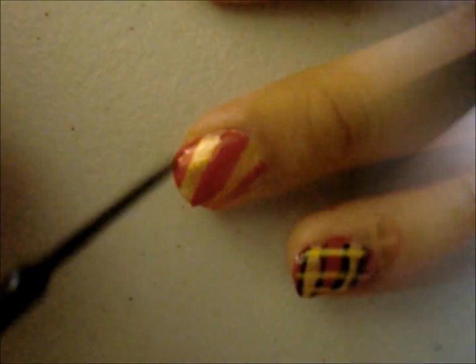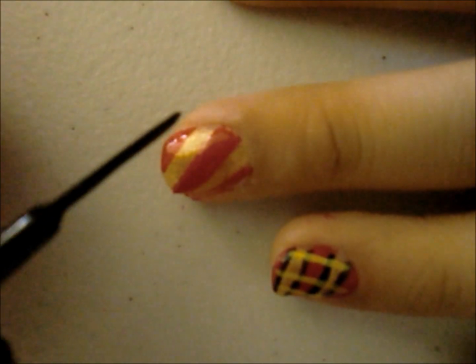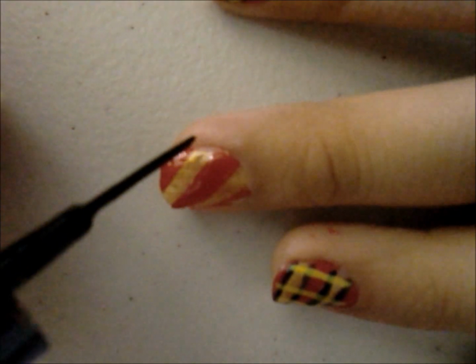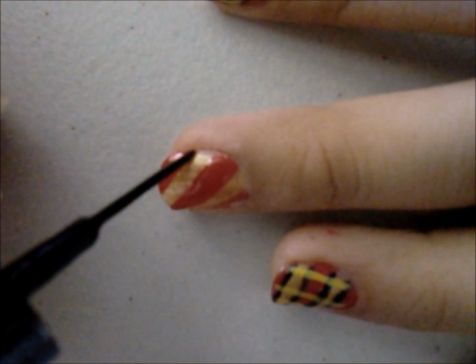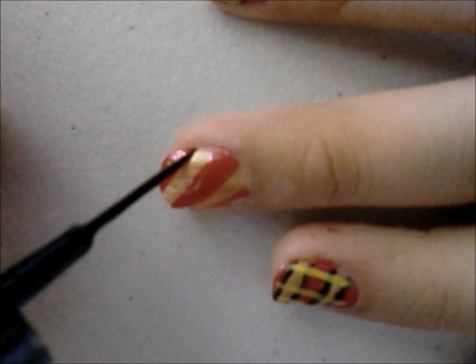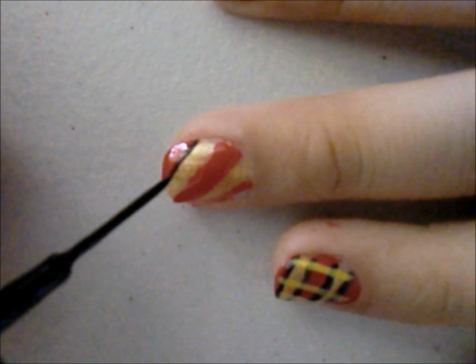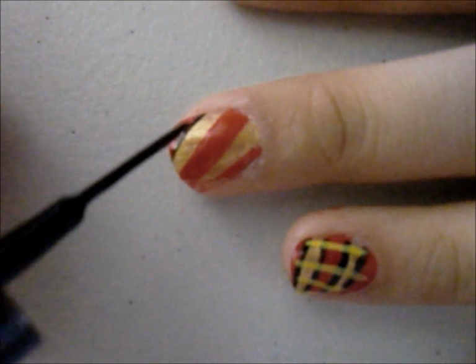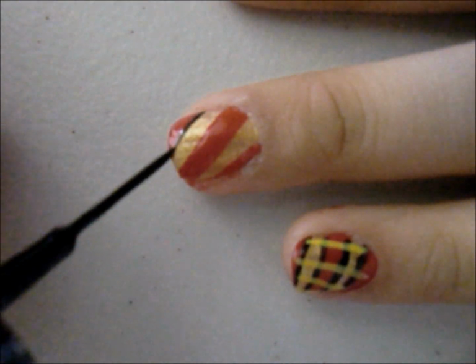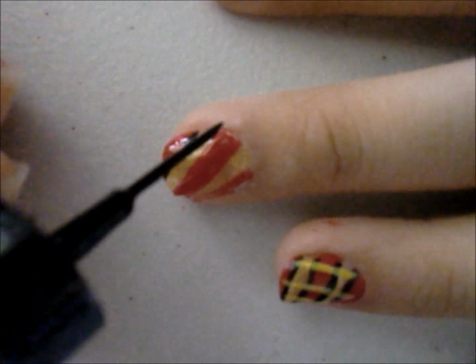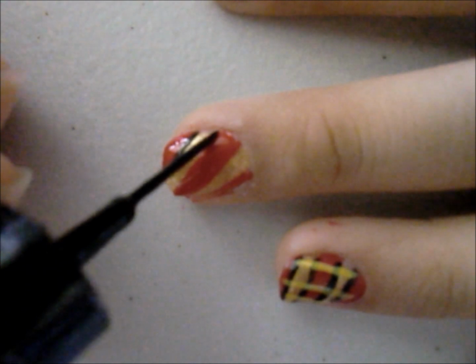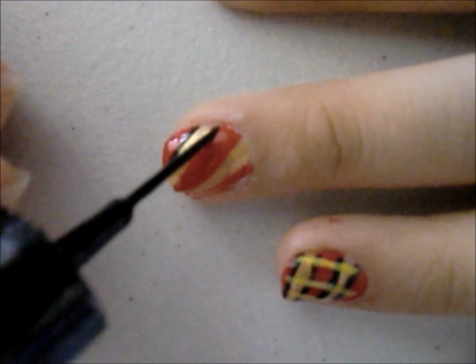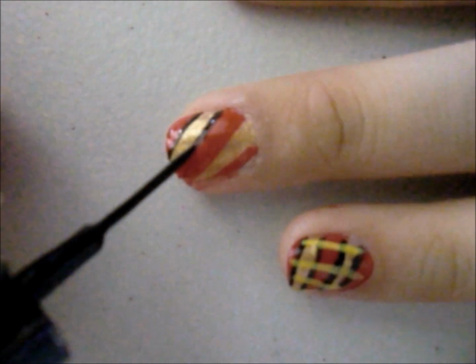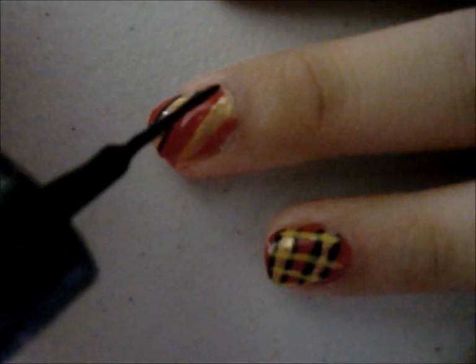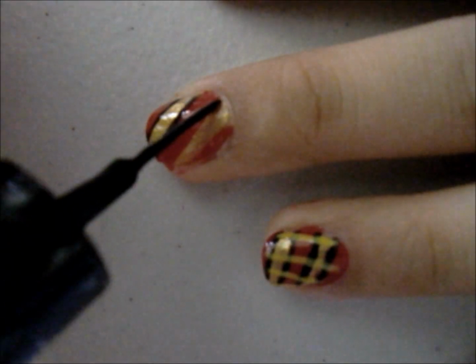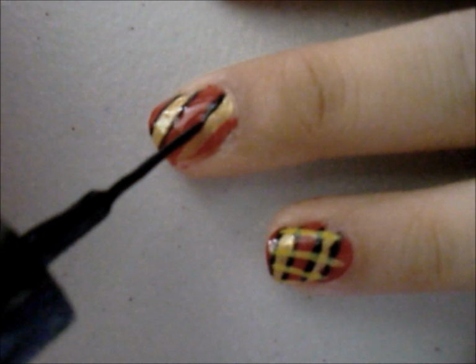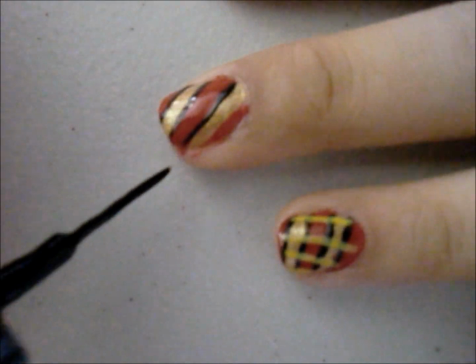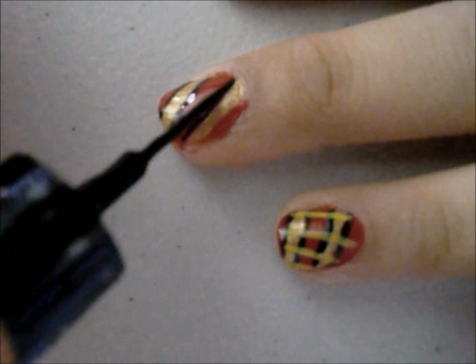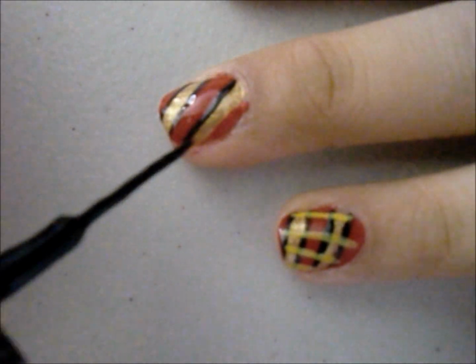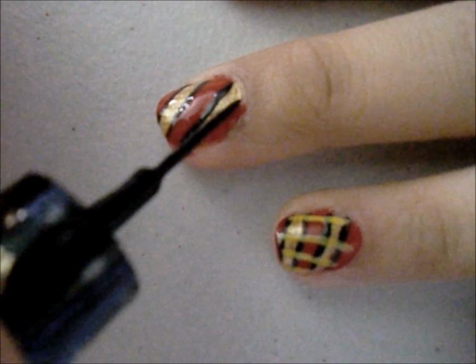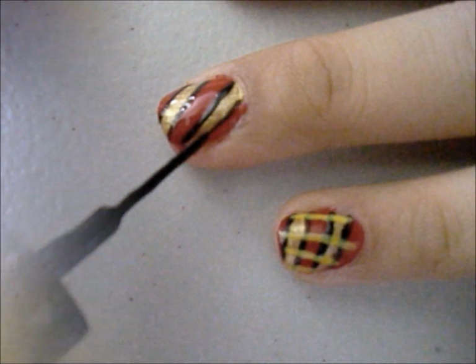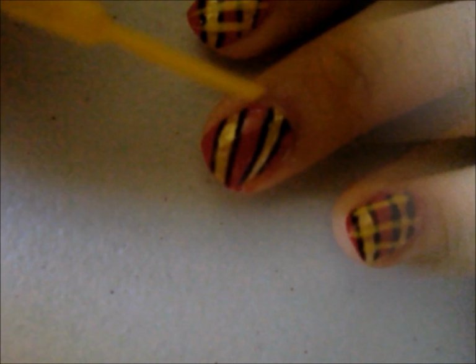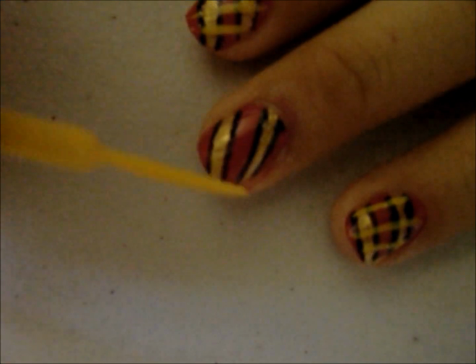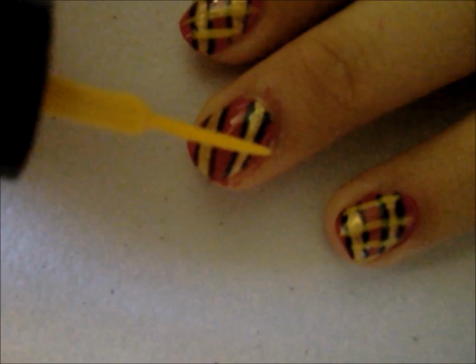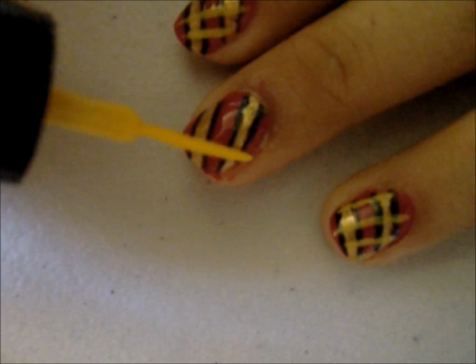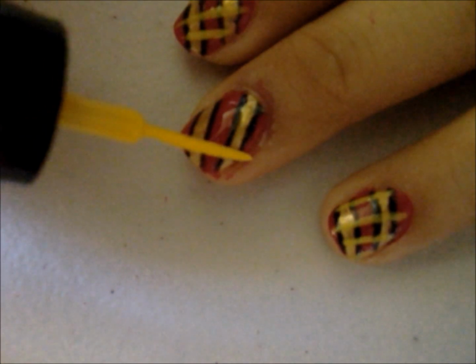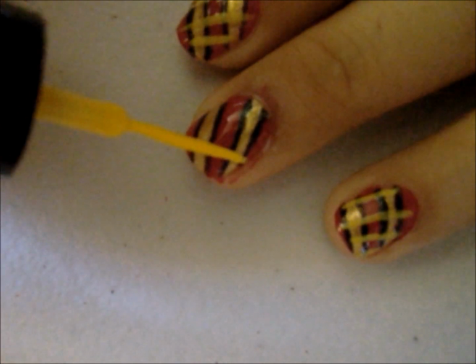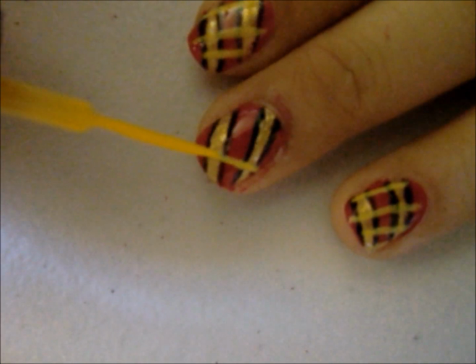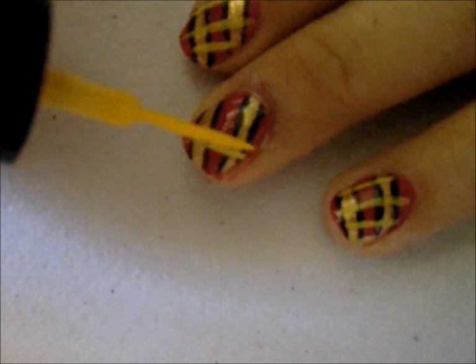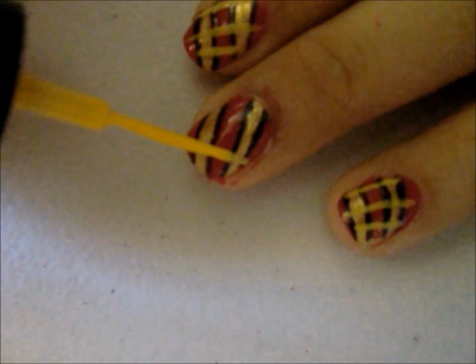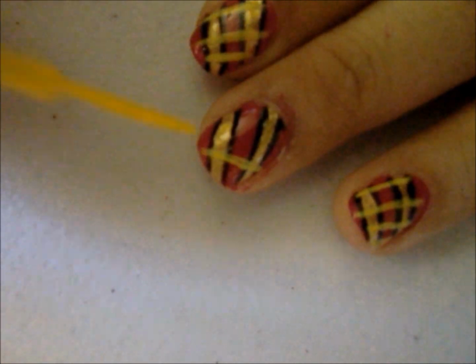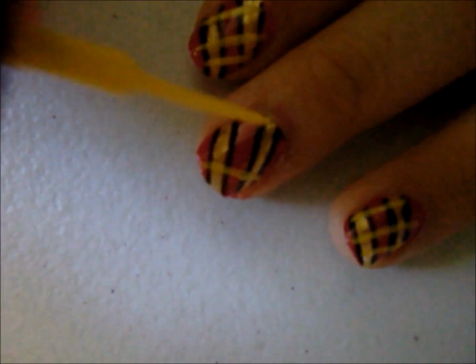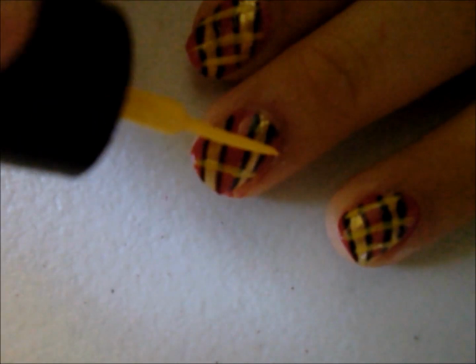Take out a black striper and then start to trace these lines. Then with a yellow striper, paint three to four lines down the middle of your nail in the opposite direction.